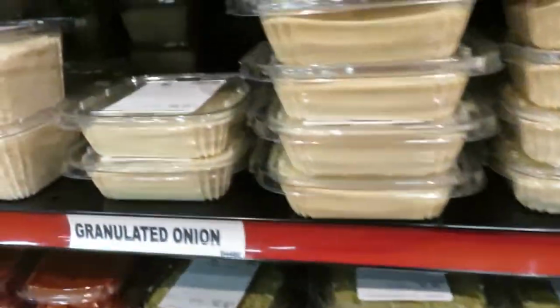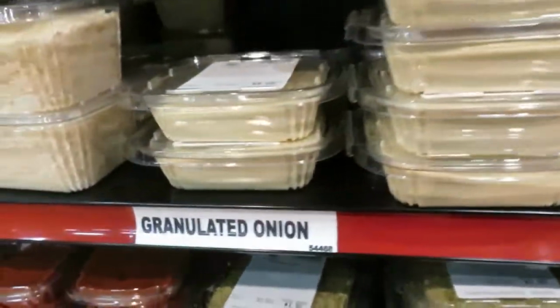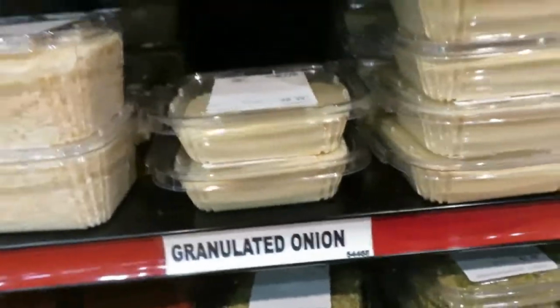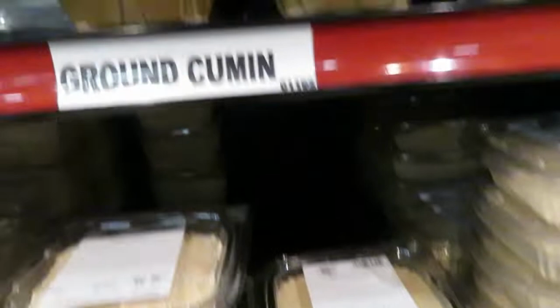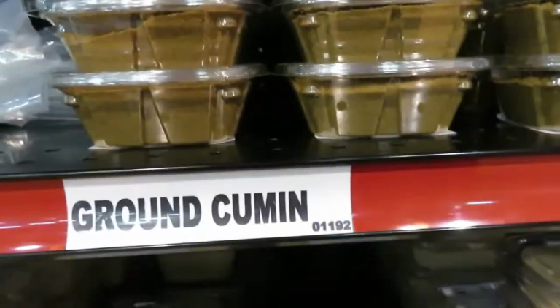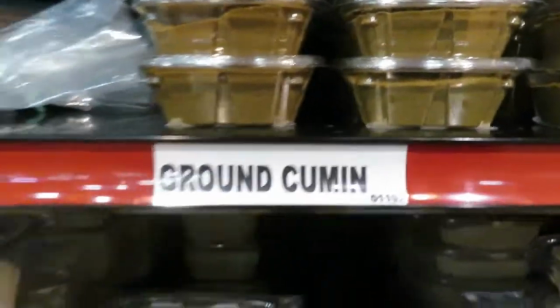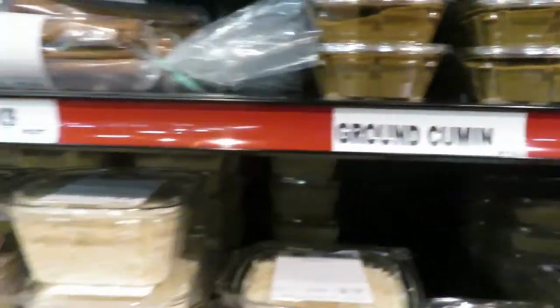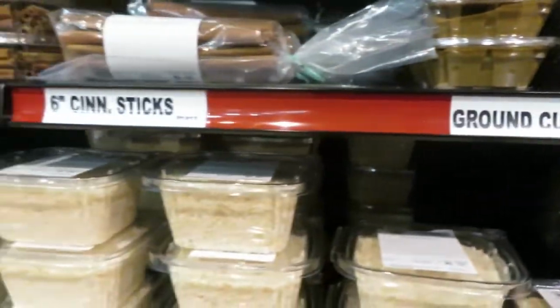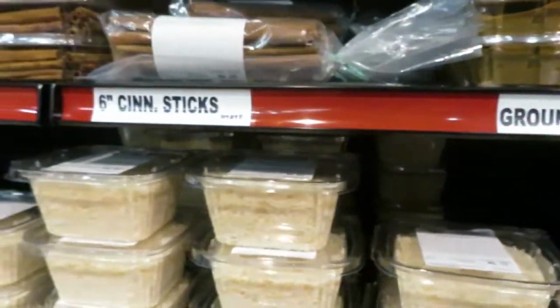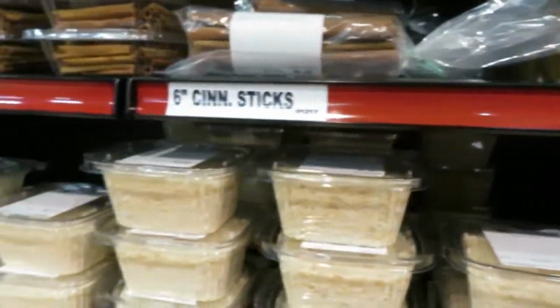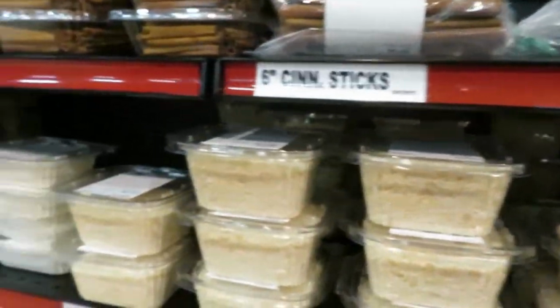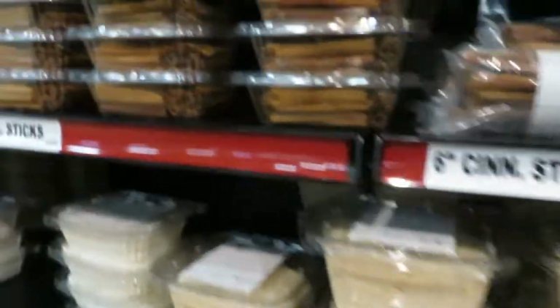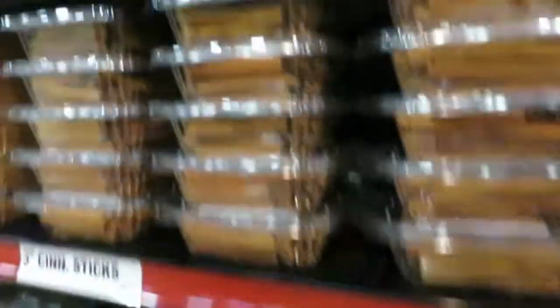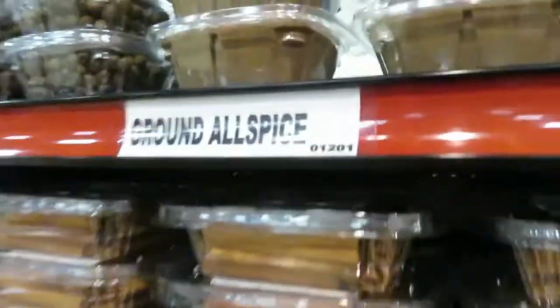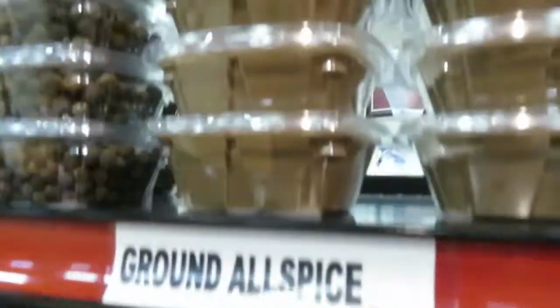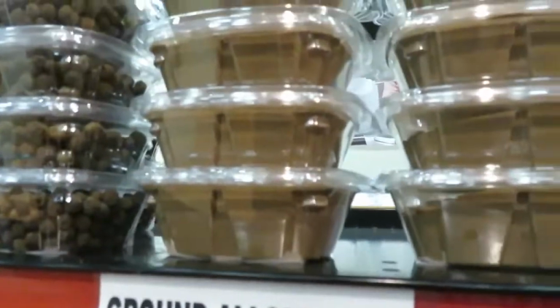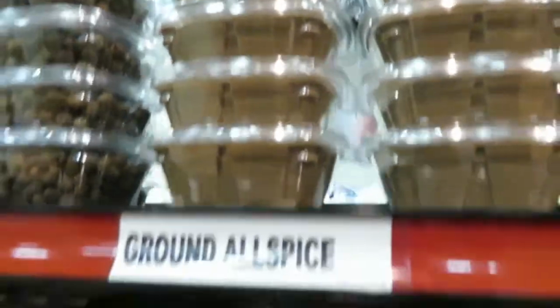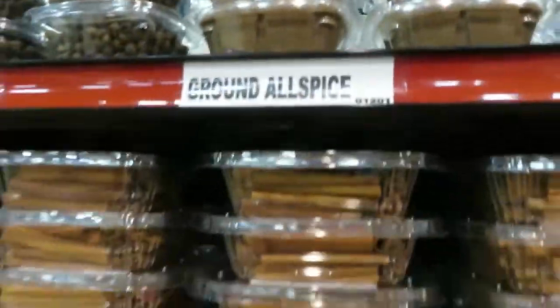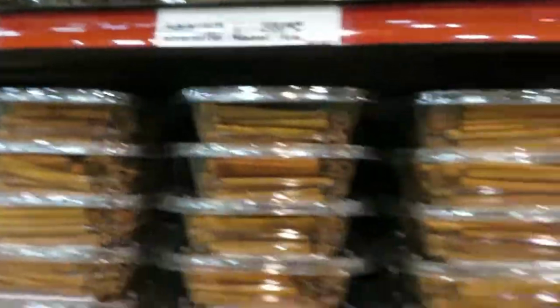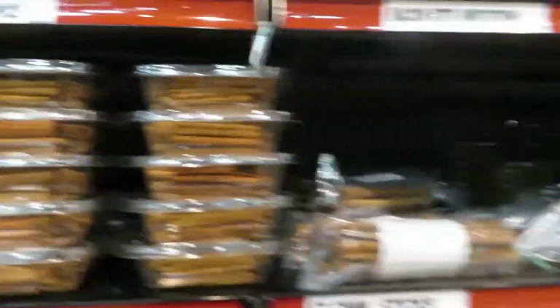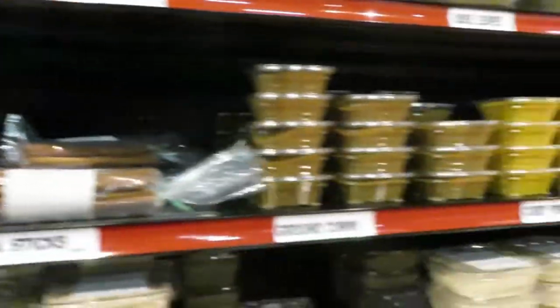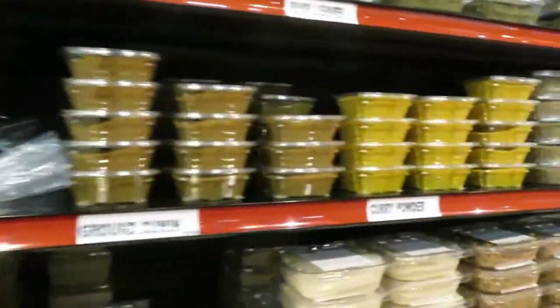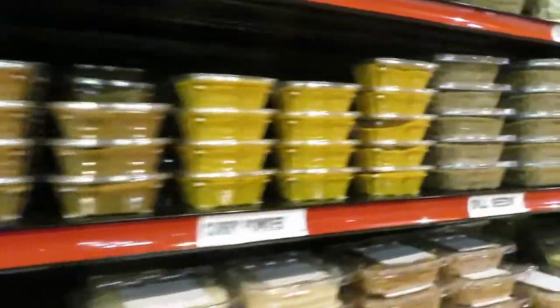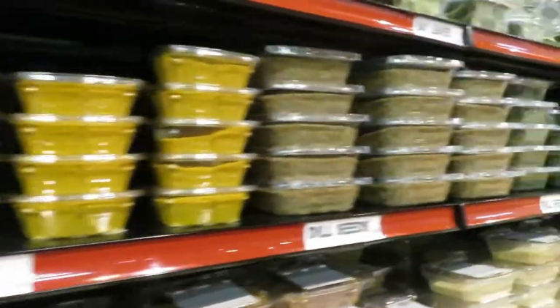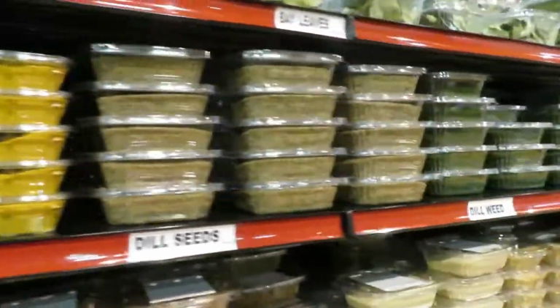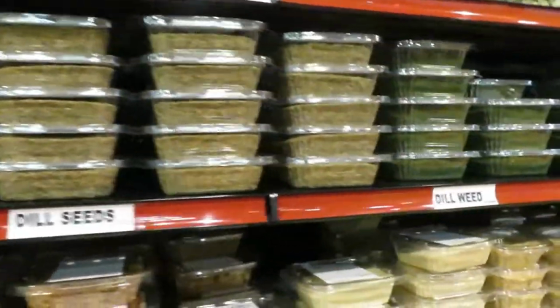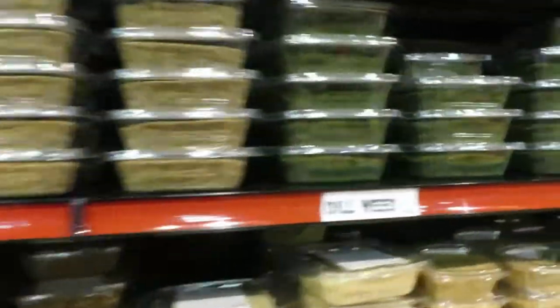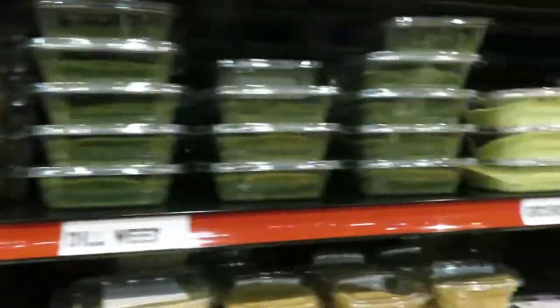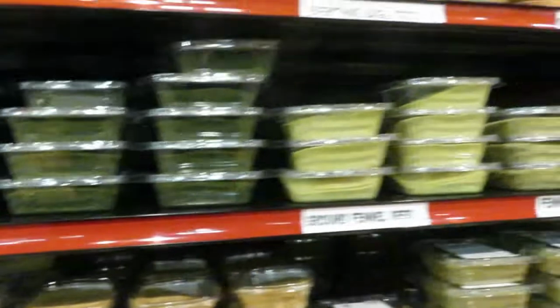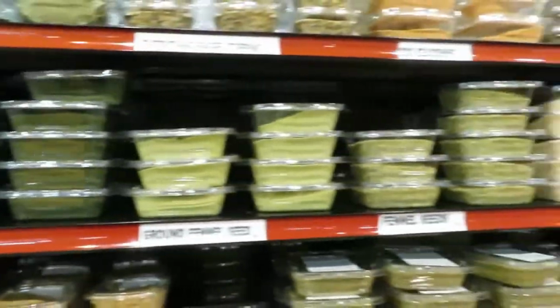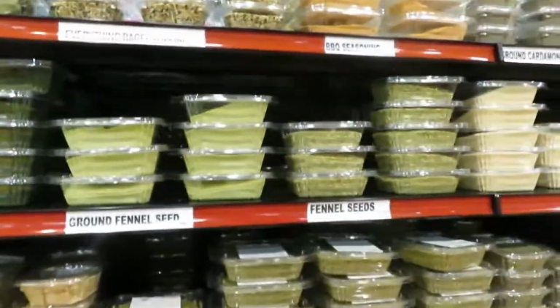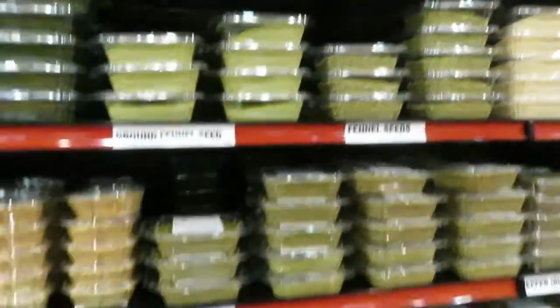Granulated onion, ground cumin, allspice — there's your ground allspice. There's my sage that I usually get. I like getting sage here a couple of times a year.